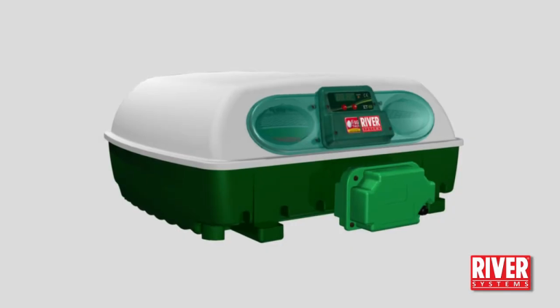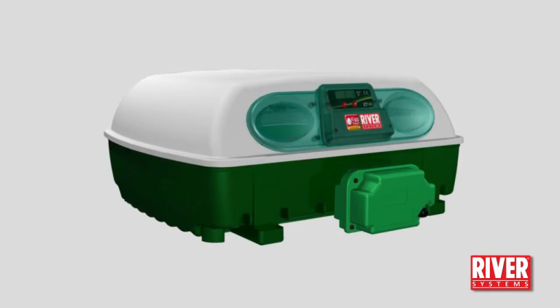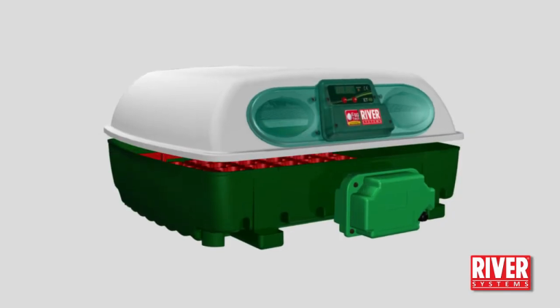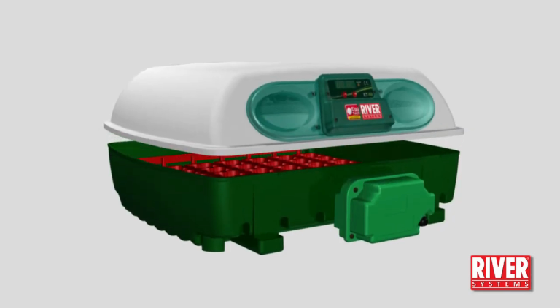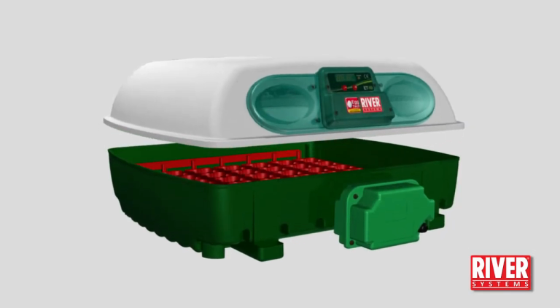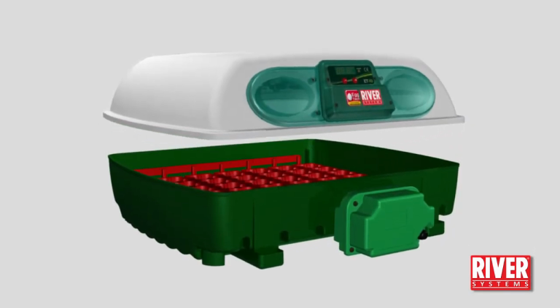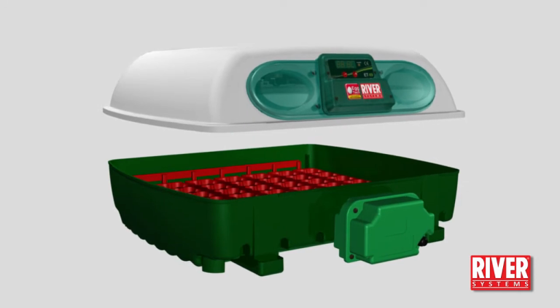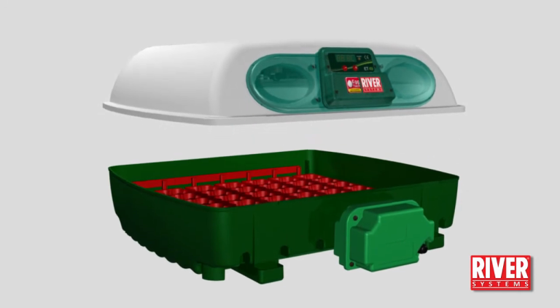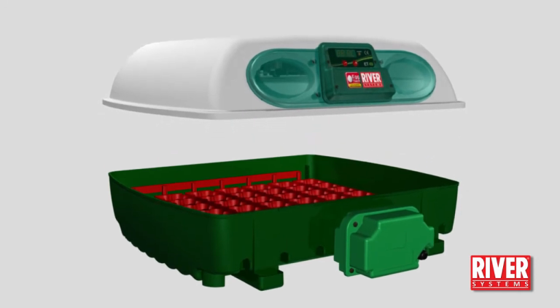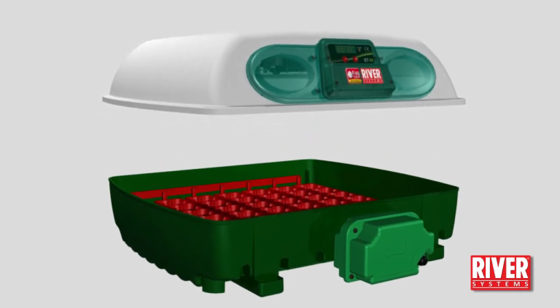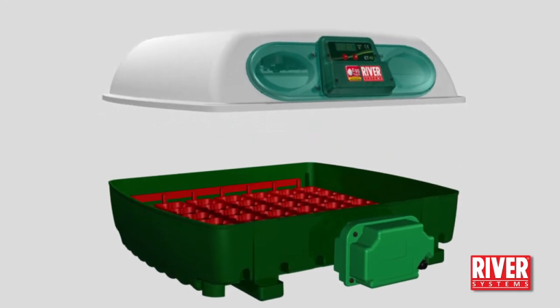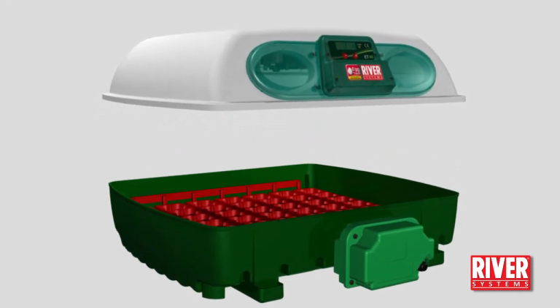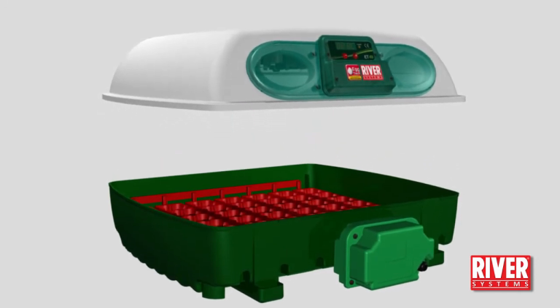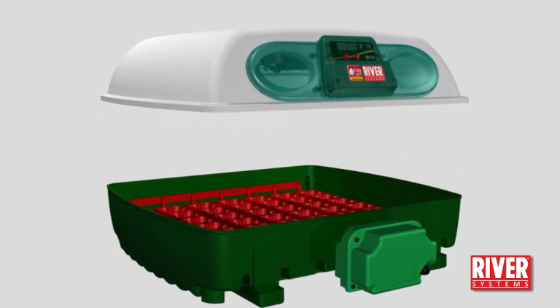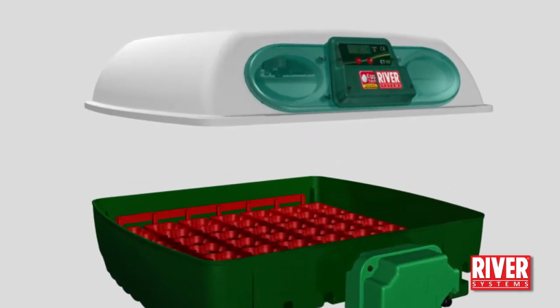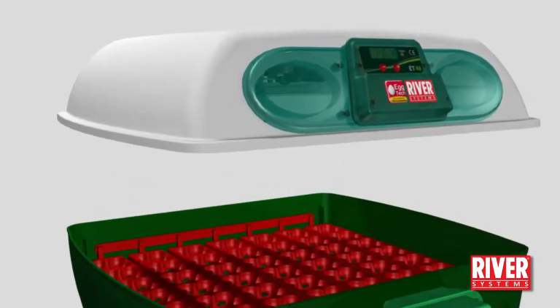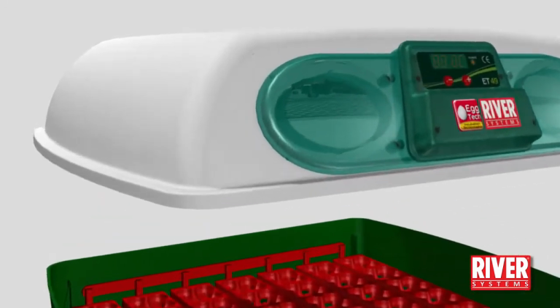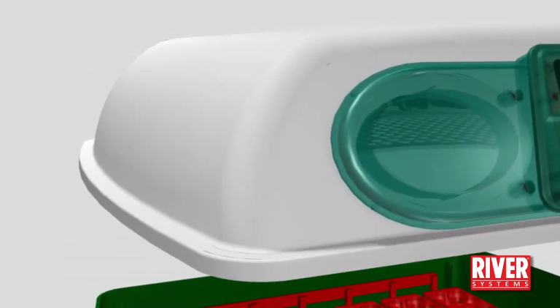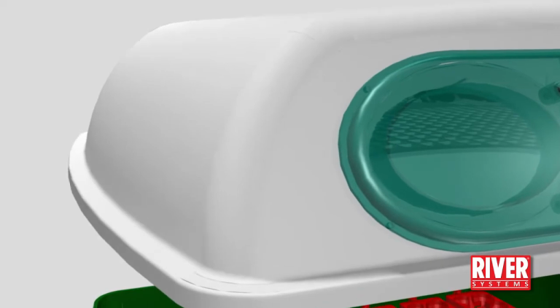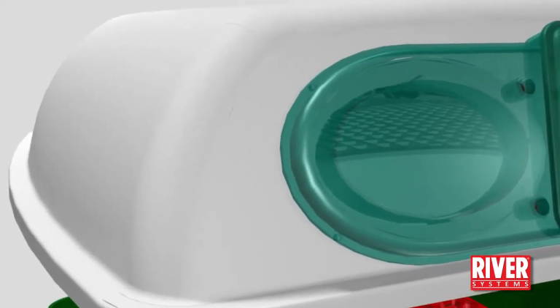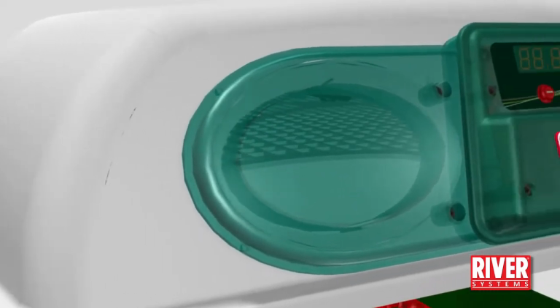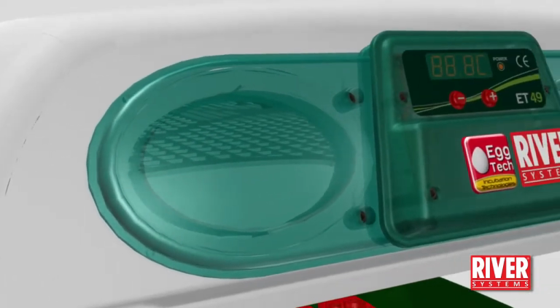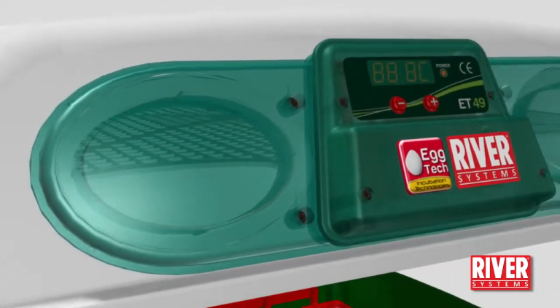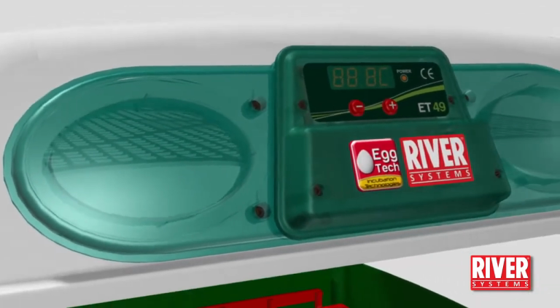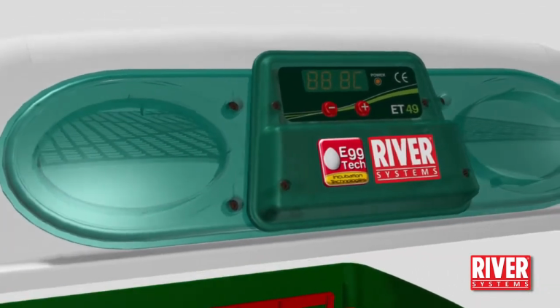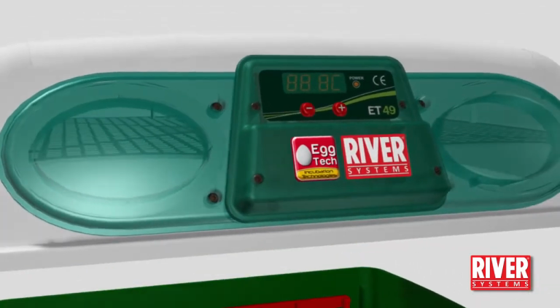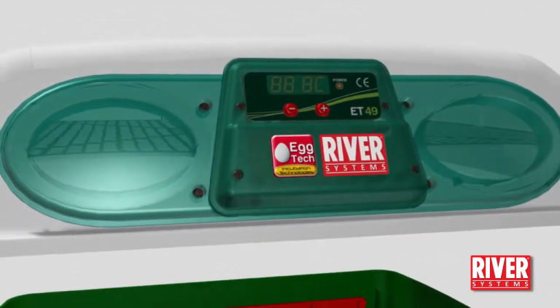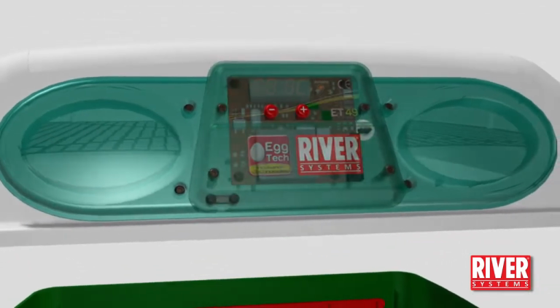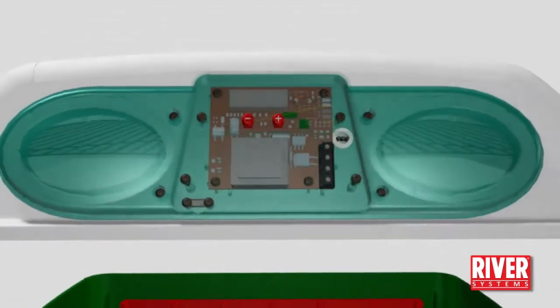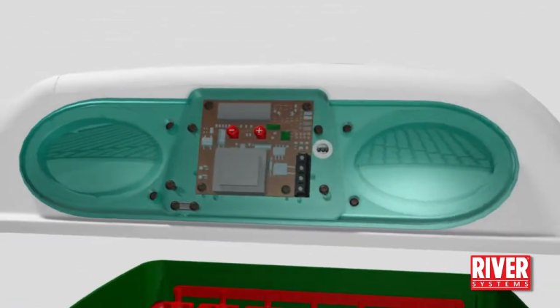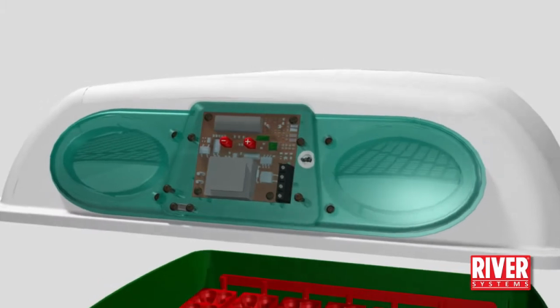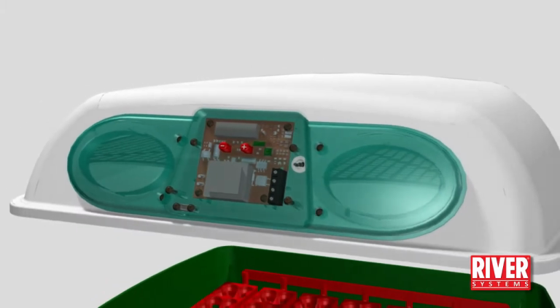The main elements are the lid and the base. On the lid there is a front panel. Inside the panel is where the electronic board is housed. The electronic board controls the vital parameters of the incubator.